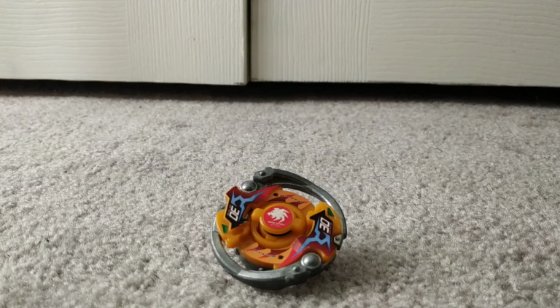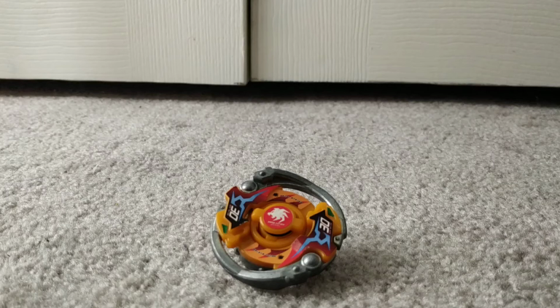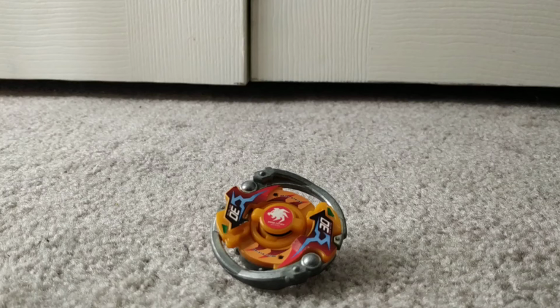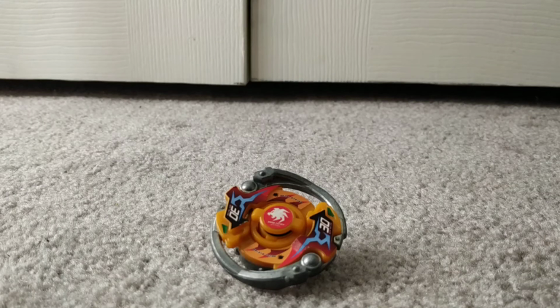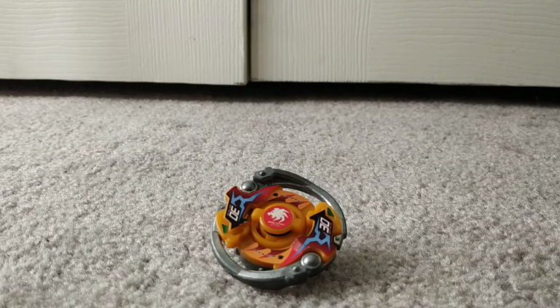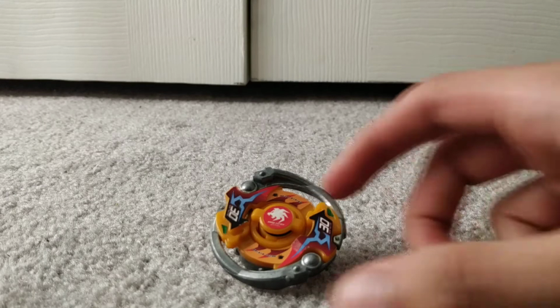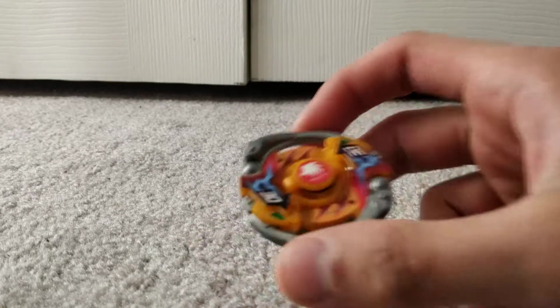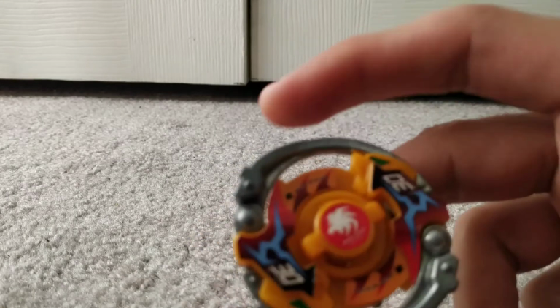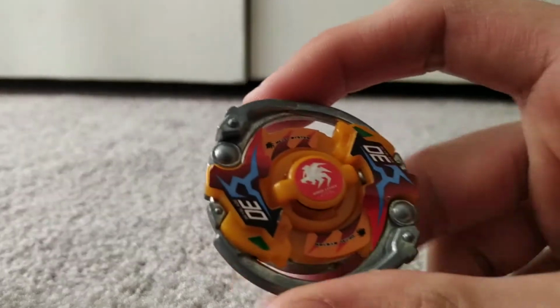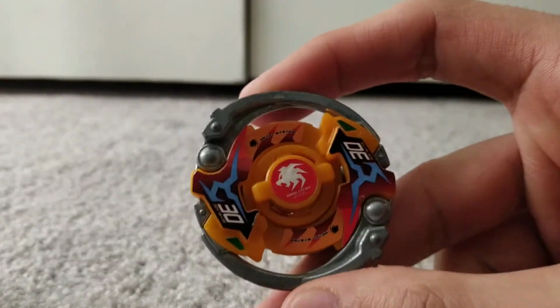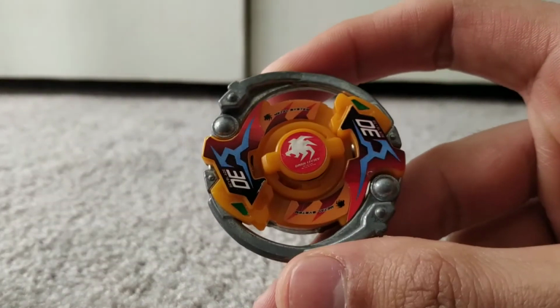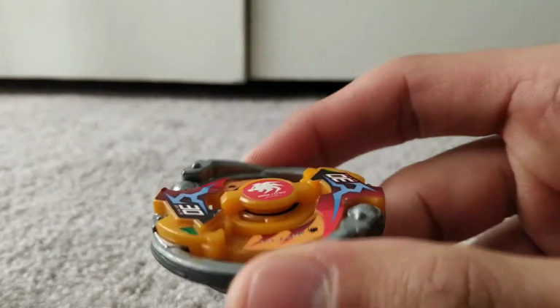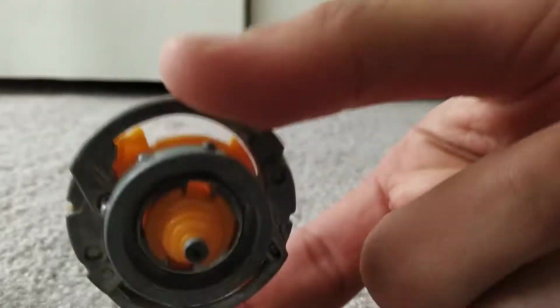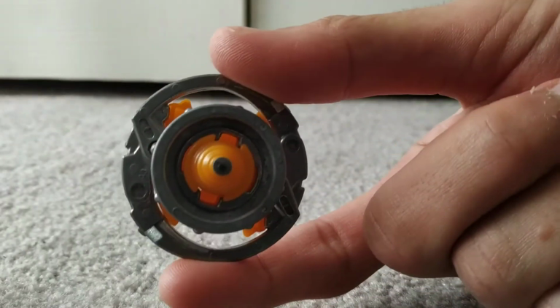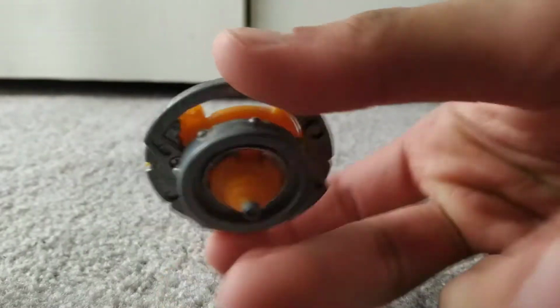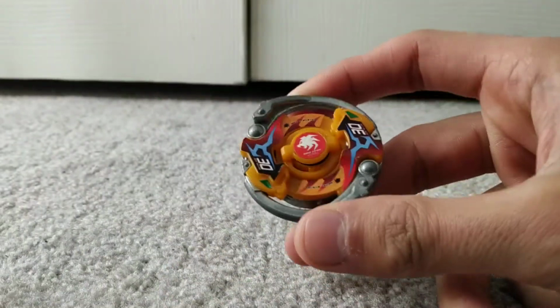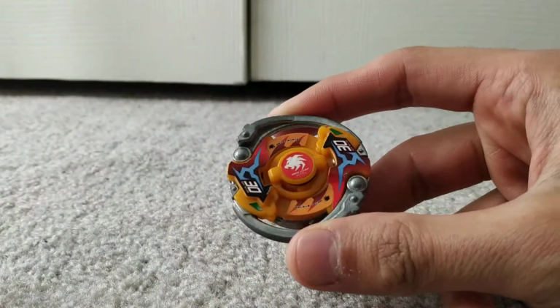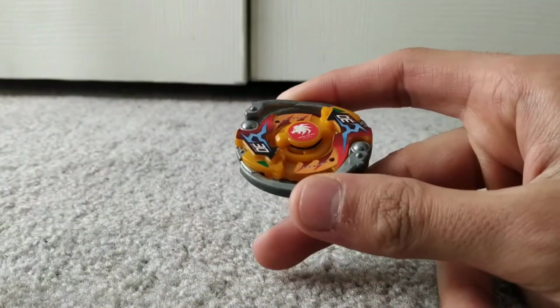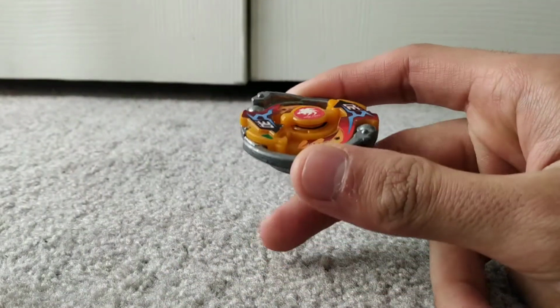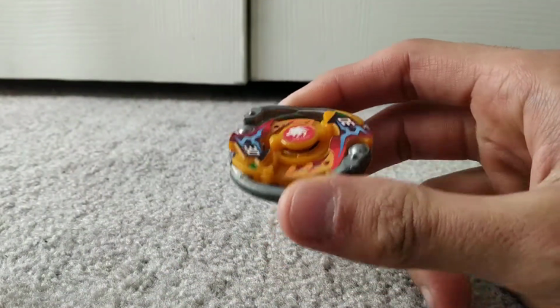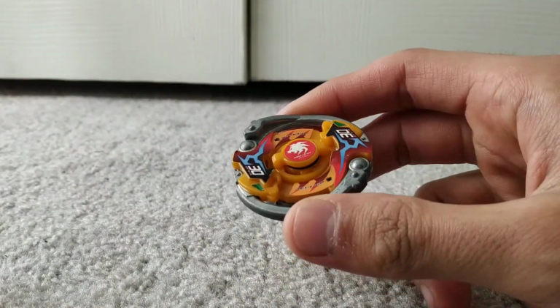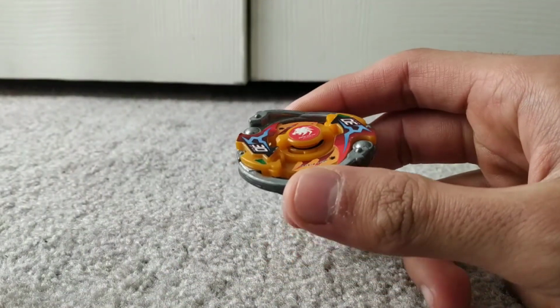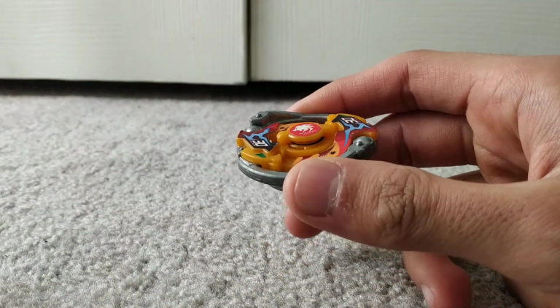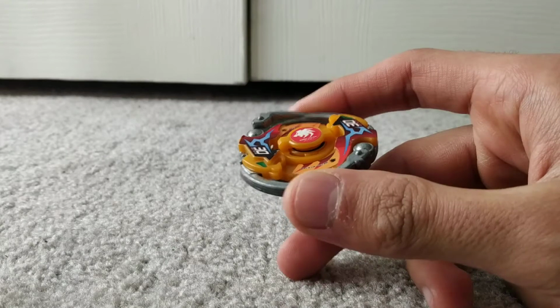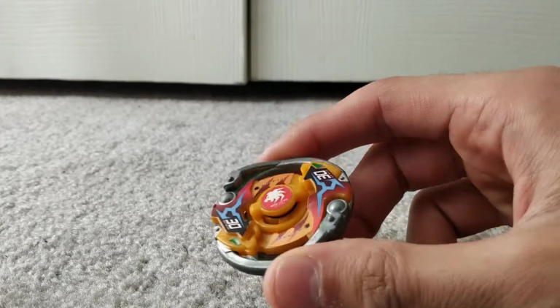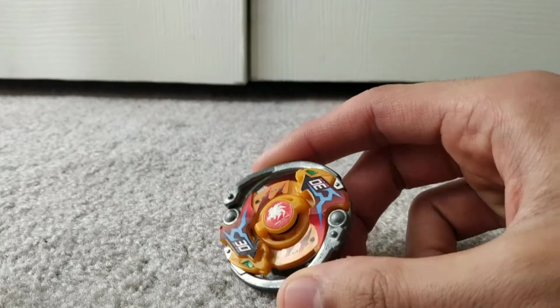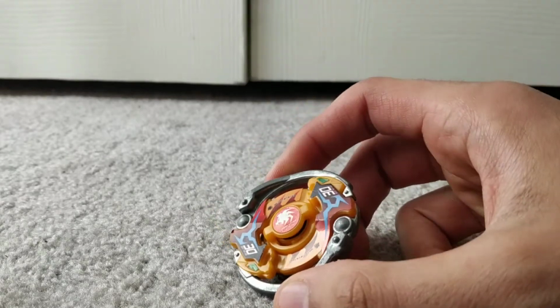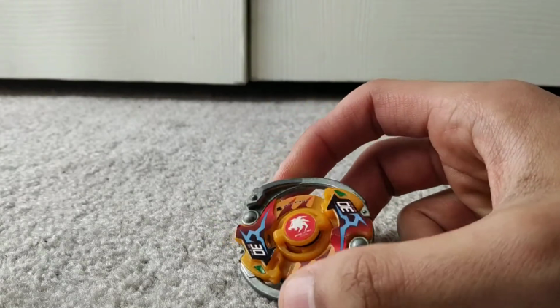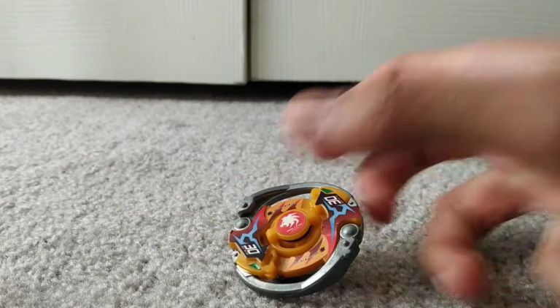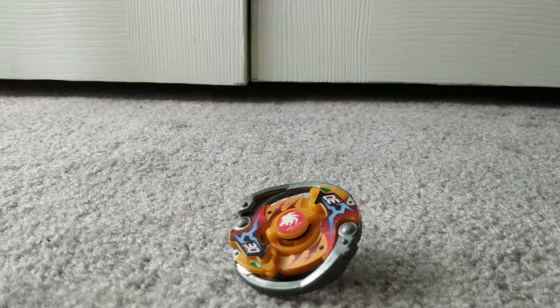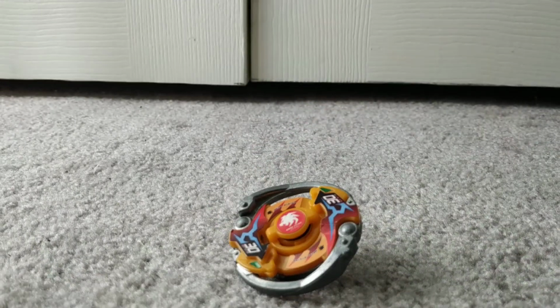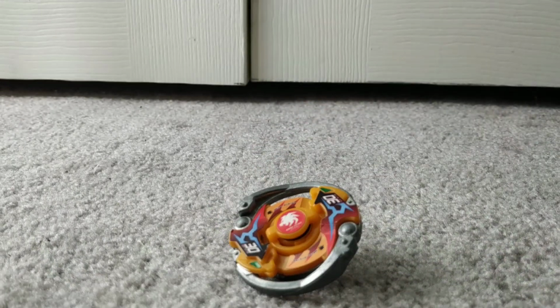Hey guys, I'm back again, and today I'm gonna be reviewing Dark Effigy MS. This Beyblade was released with the Heavy Metal System series, and now I'm gonna be taking it apart.